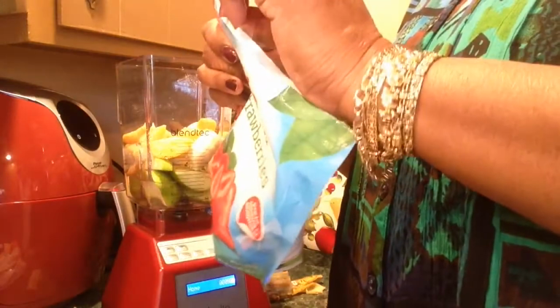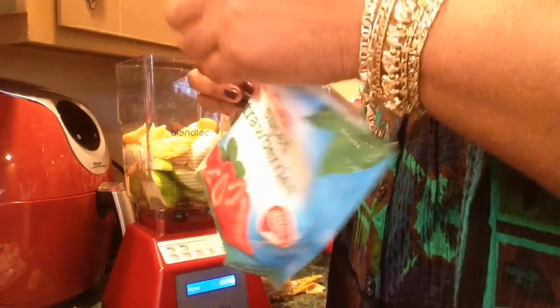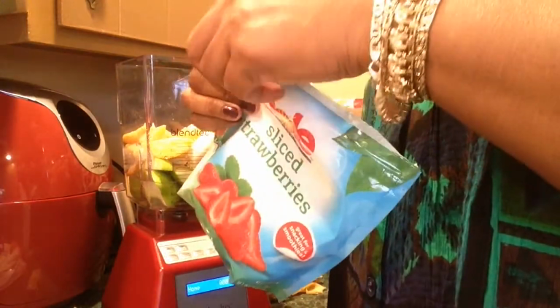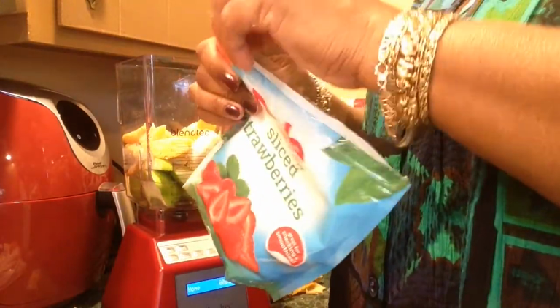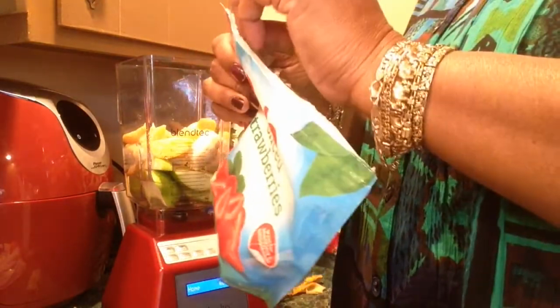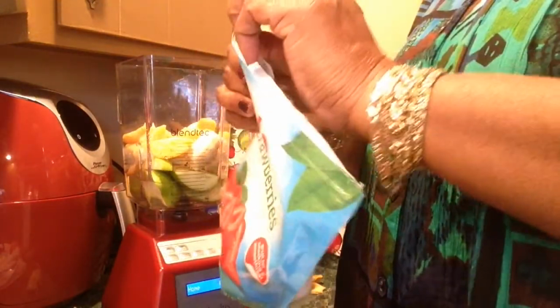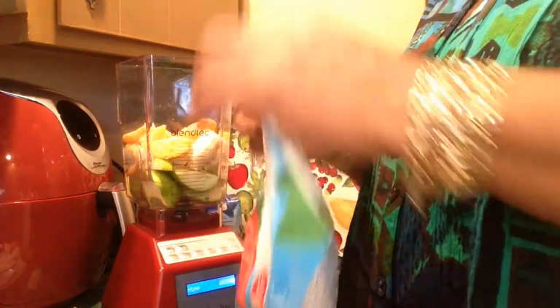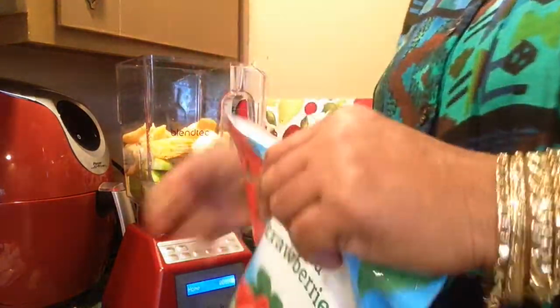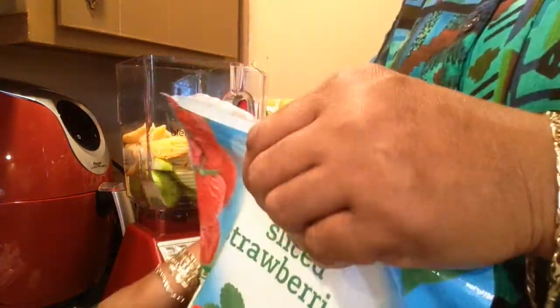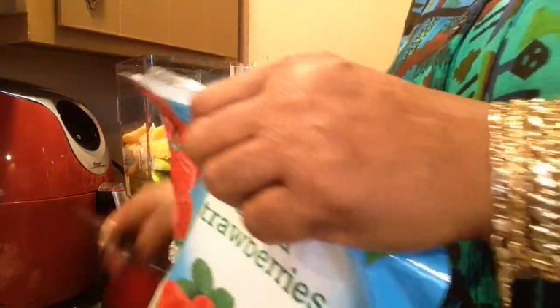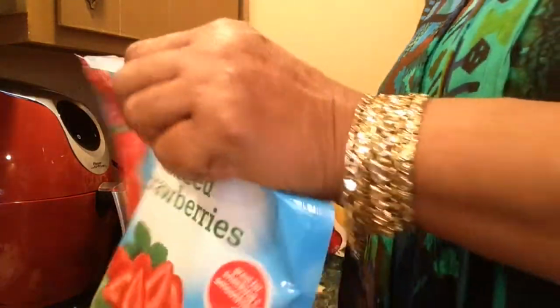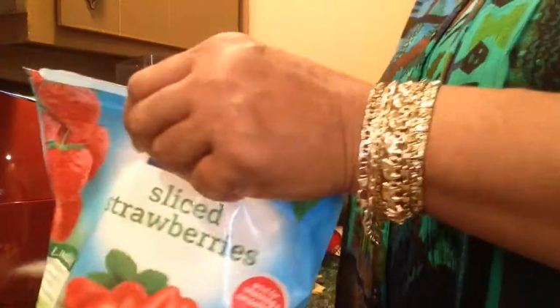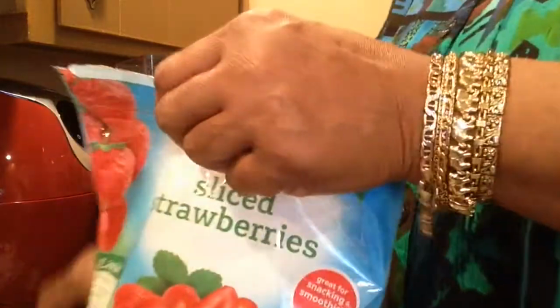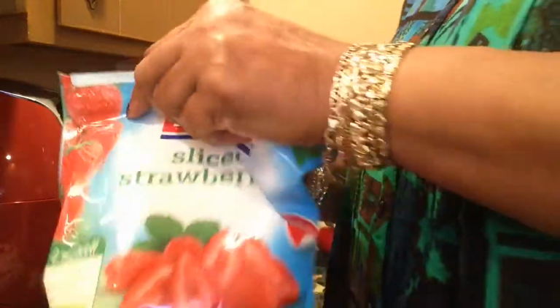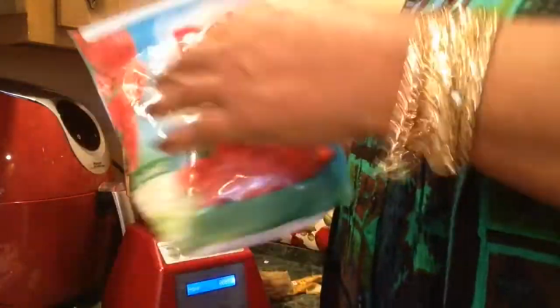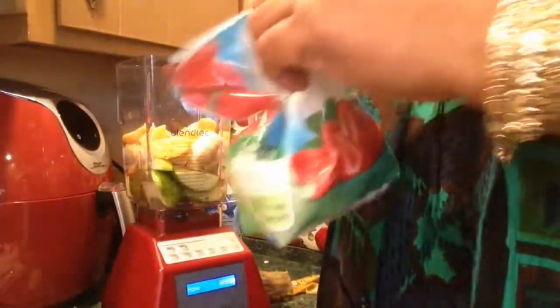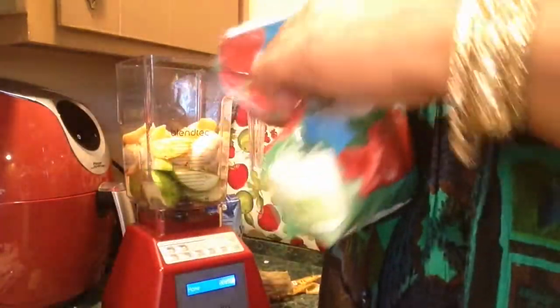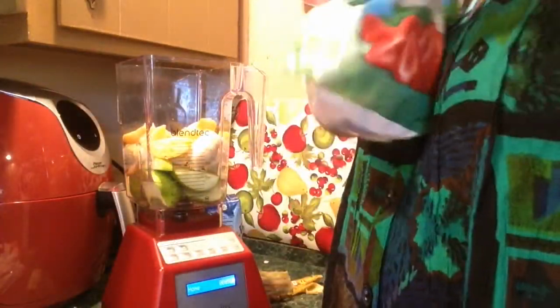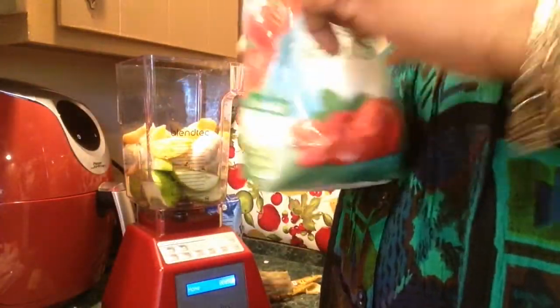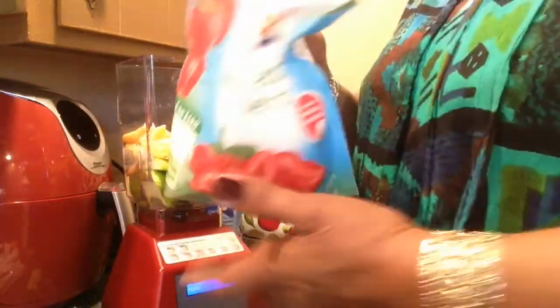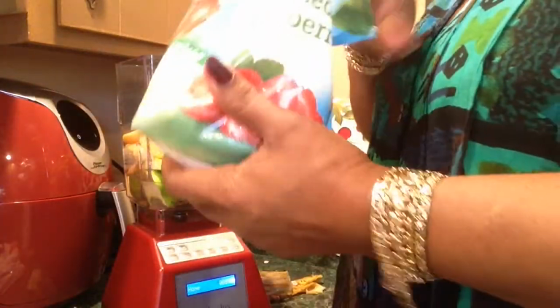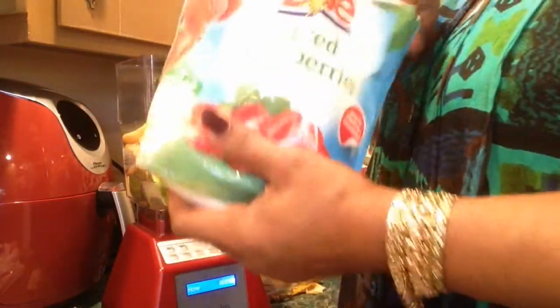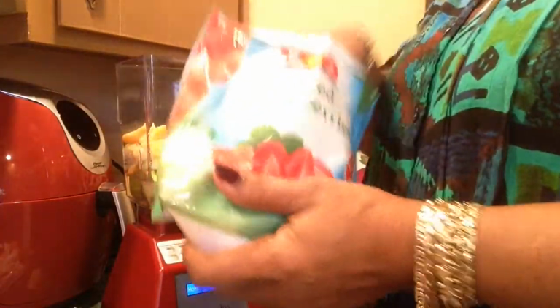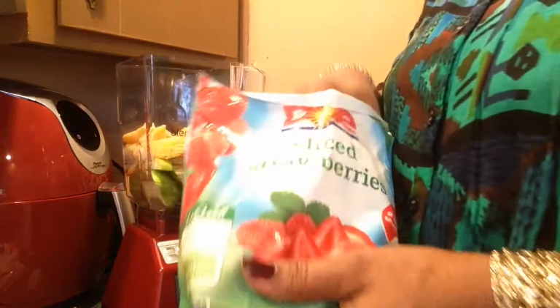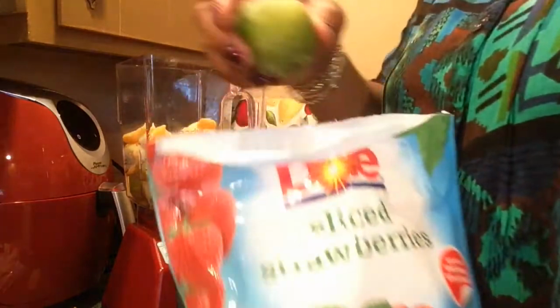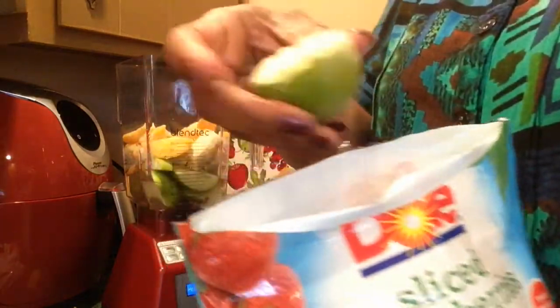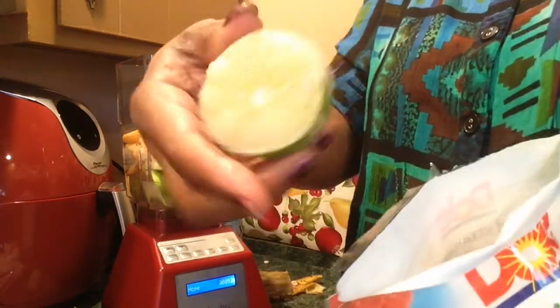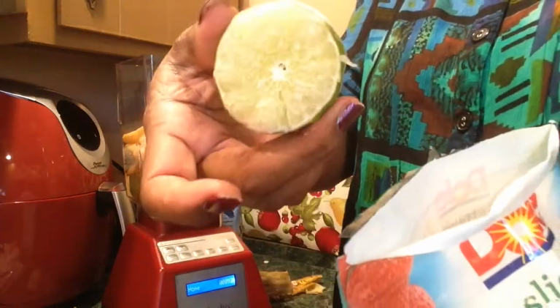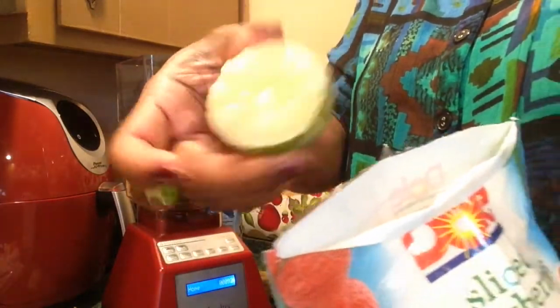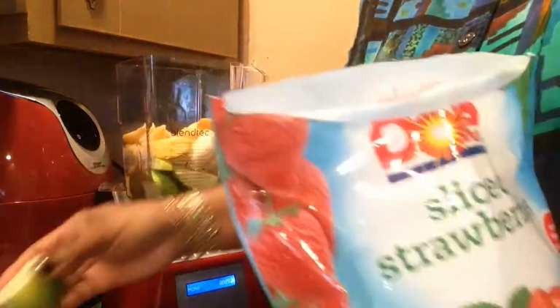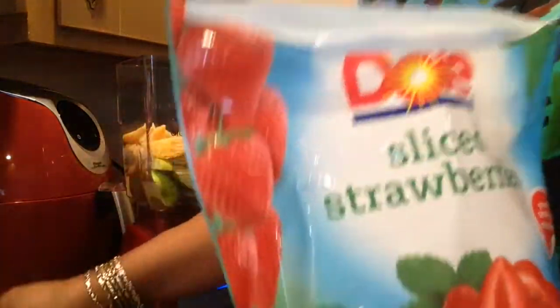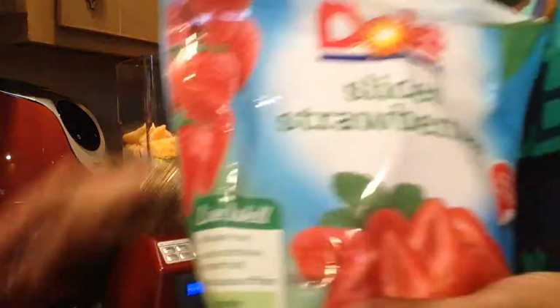I don't like fooling with these bags. You know what? I'm putting them all in a Ziploc bag. And this is the lime I used last time — I just froze it.